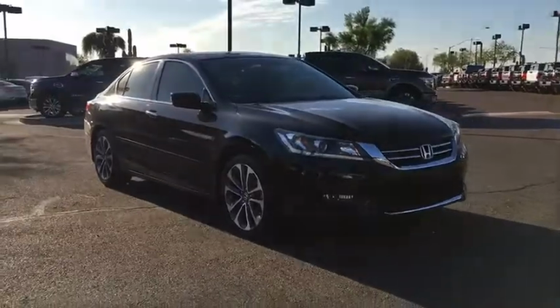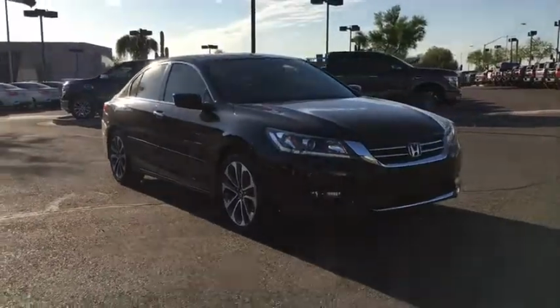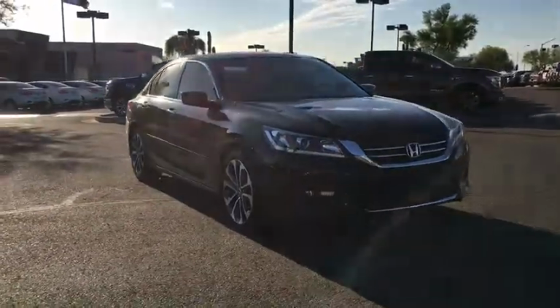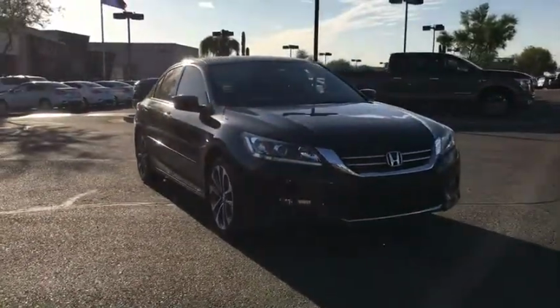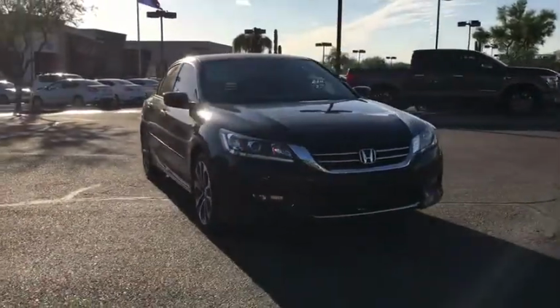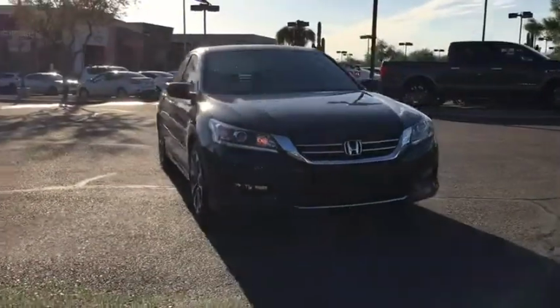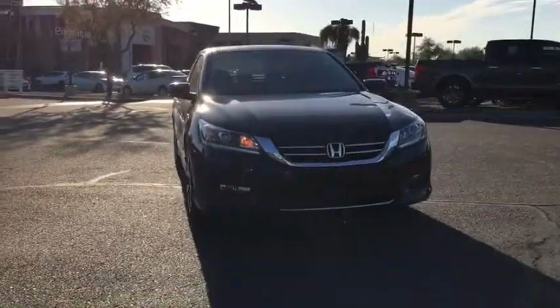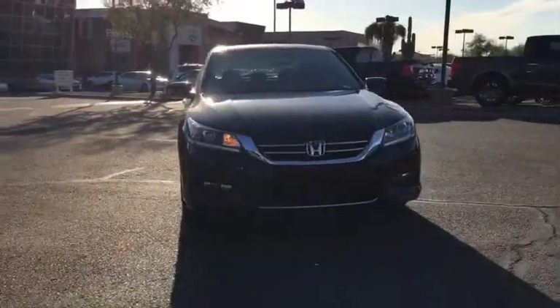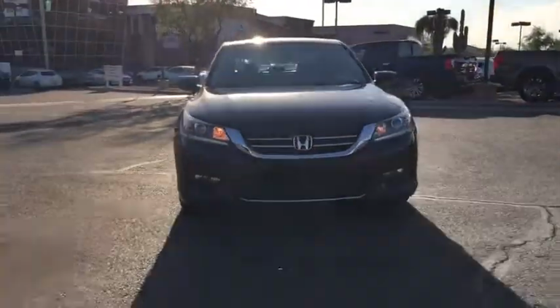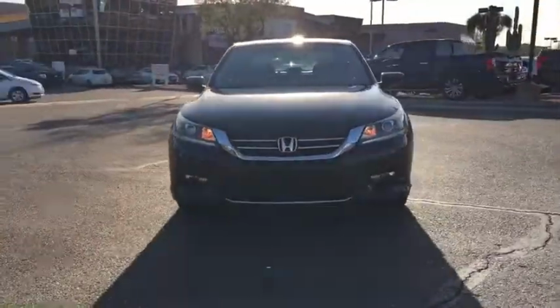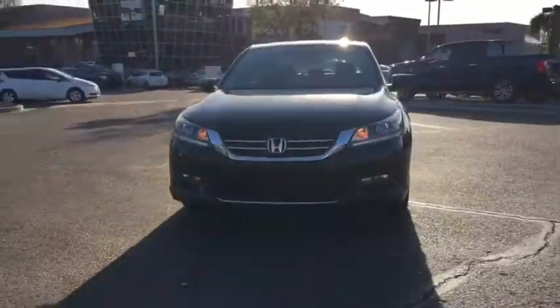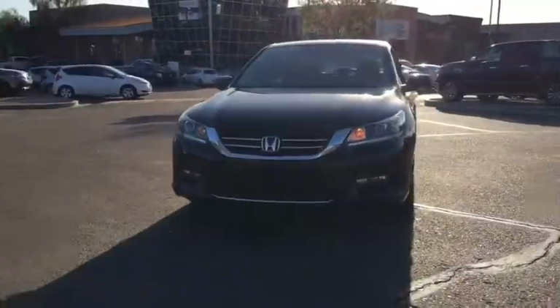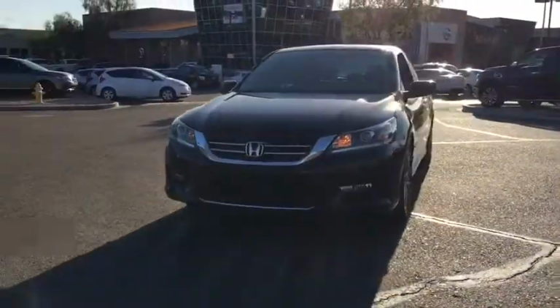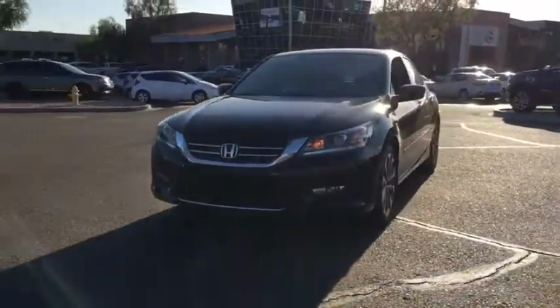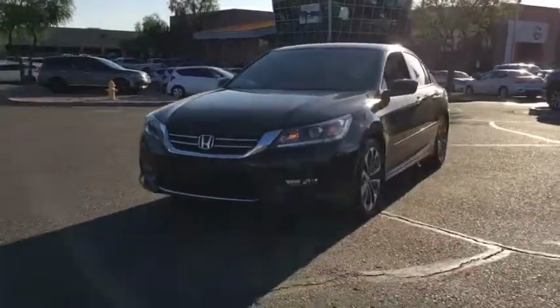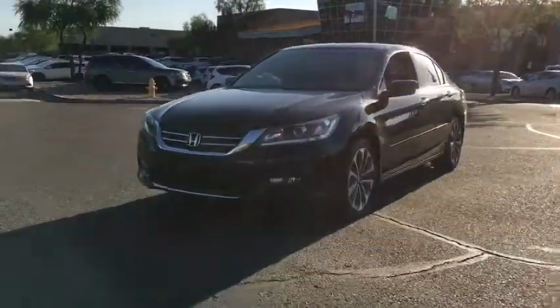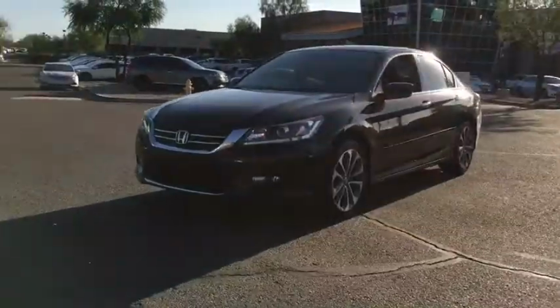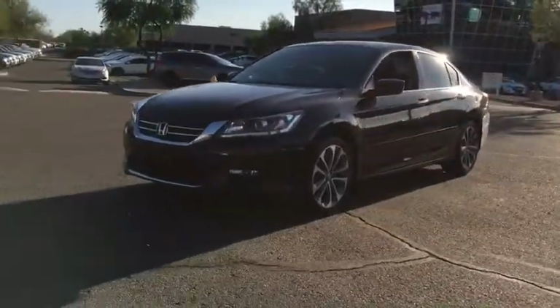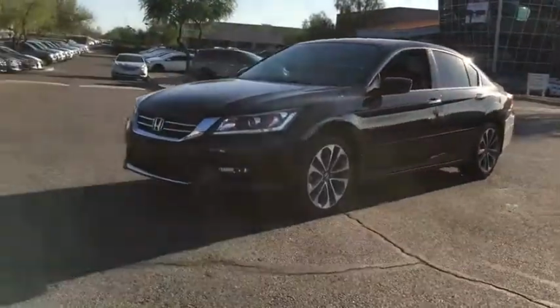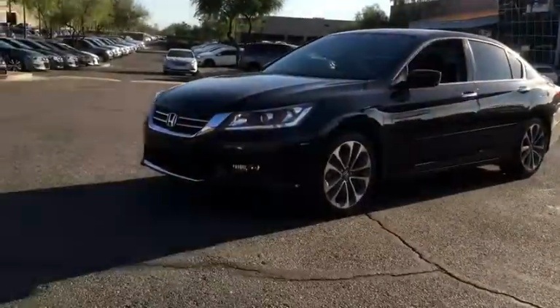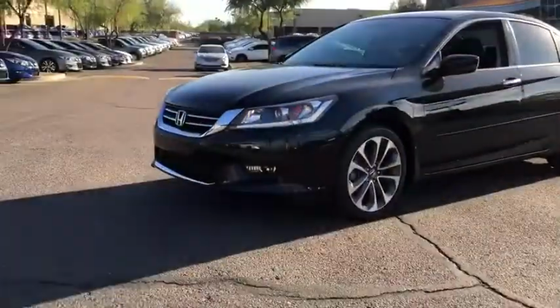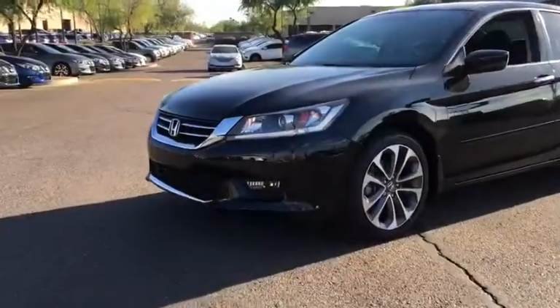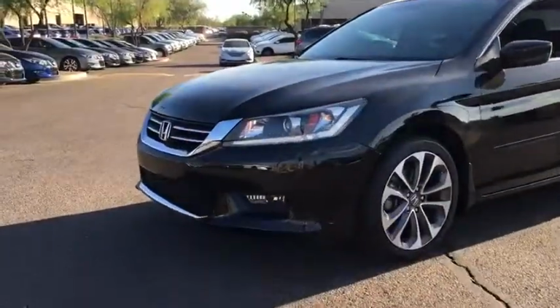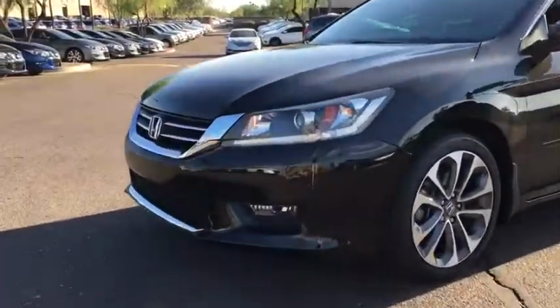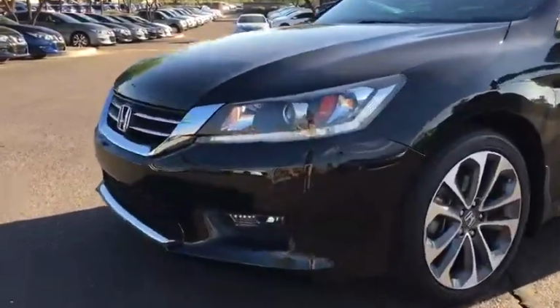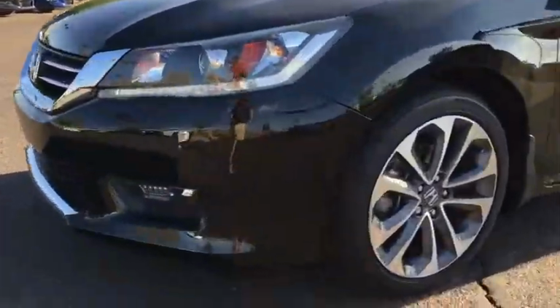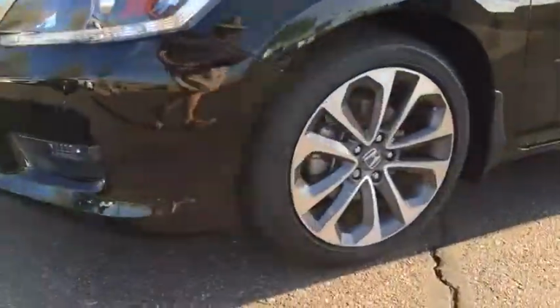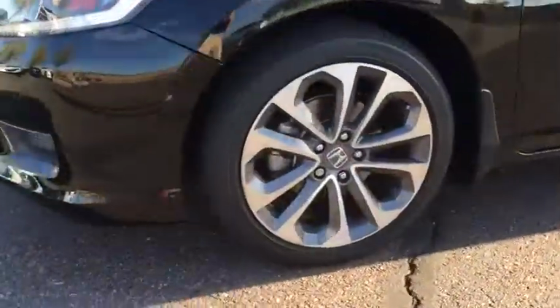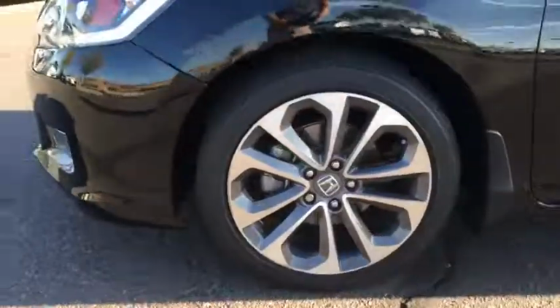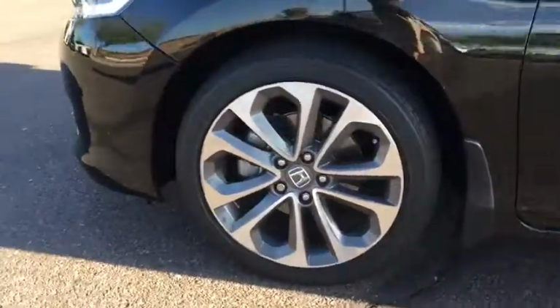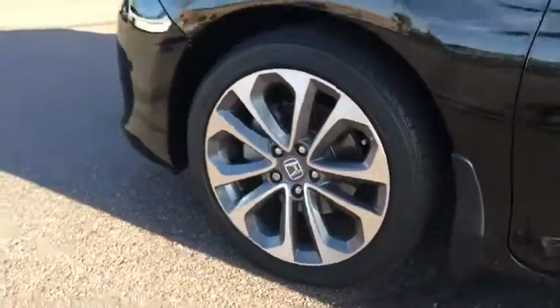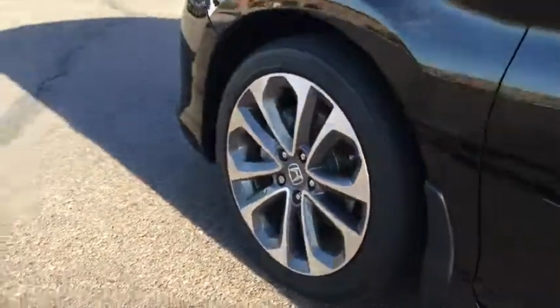Adjustable steering wheel. Aluminum wheels. Four-wheel disc brakes. Cruise control. Floor mats. Climate control. AM FM stereo radio. Rear defrost. Front wheel drive. Security system.